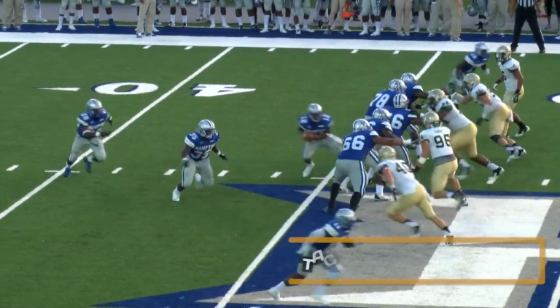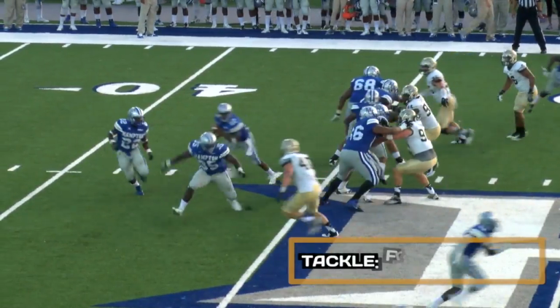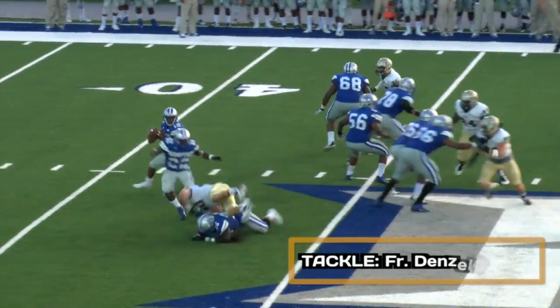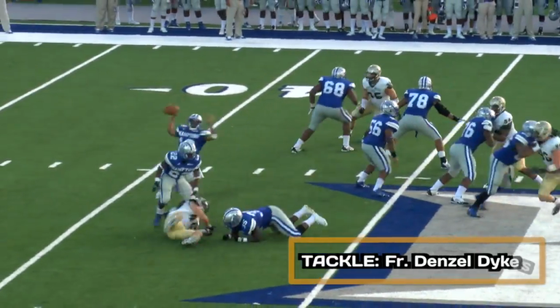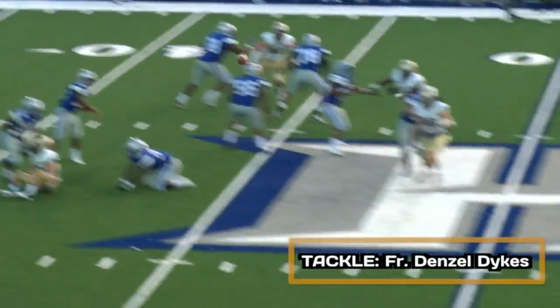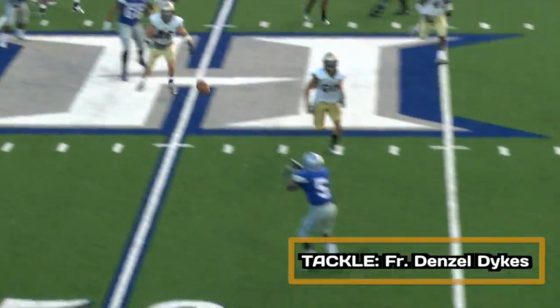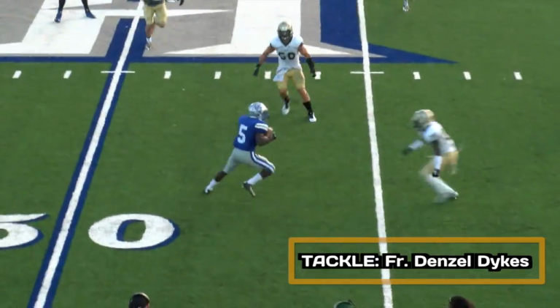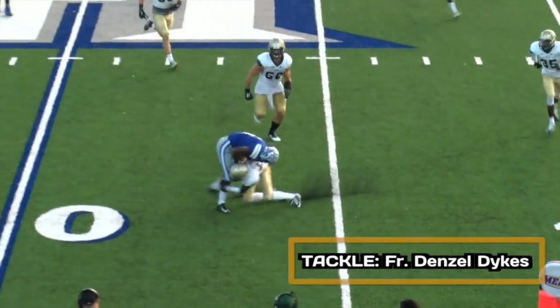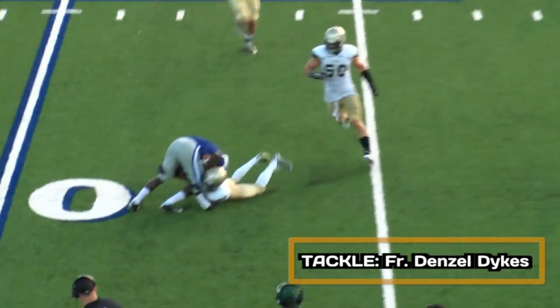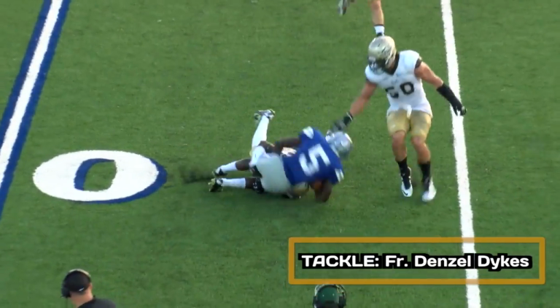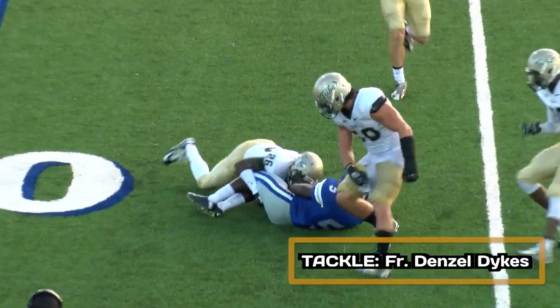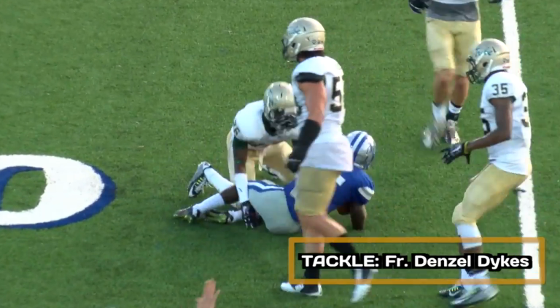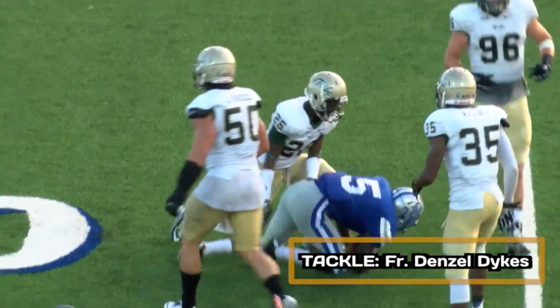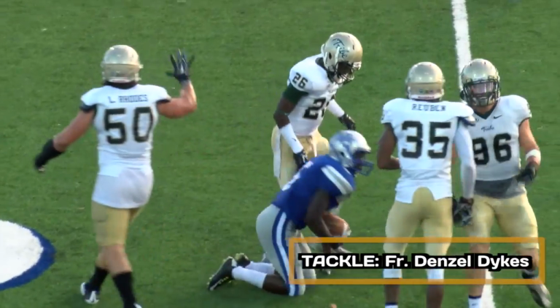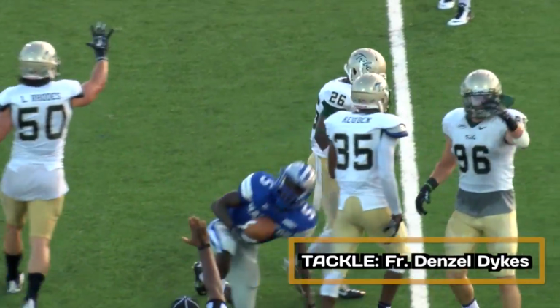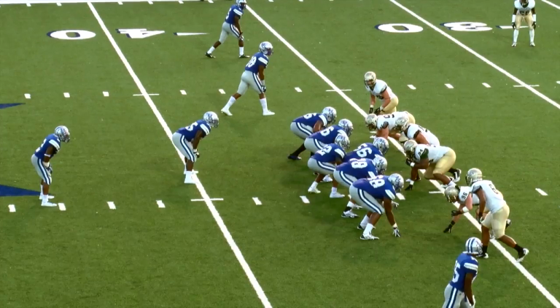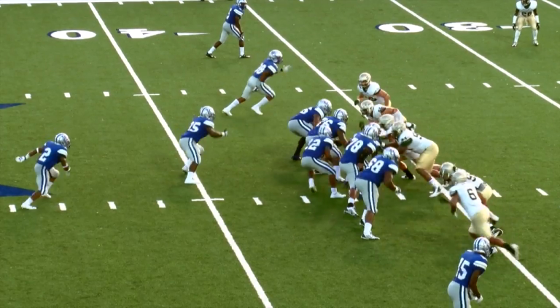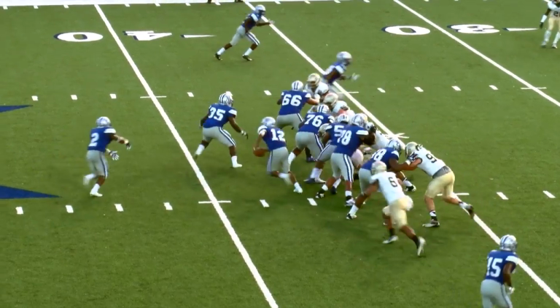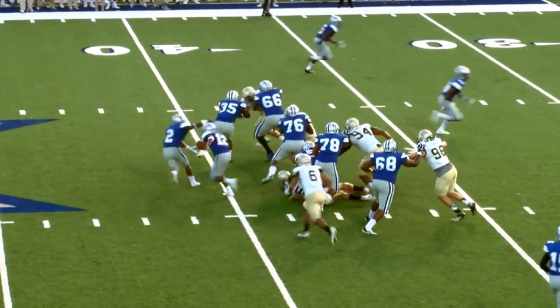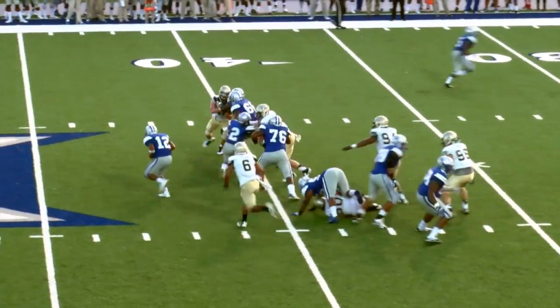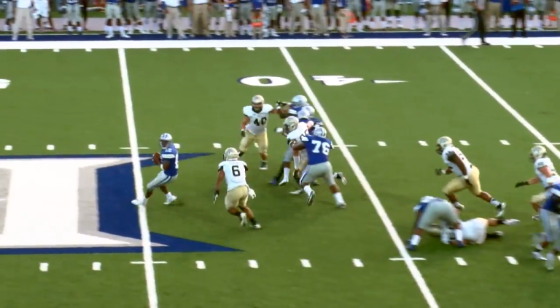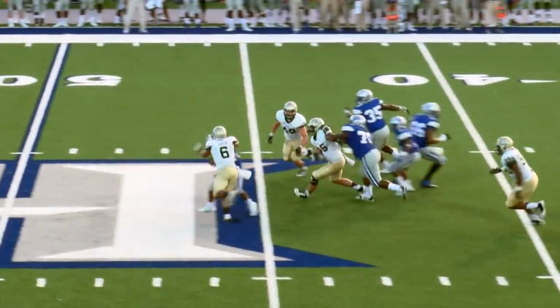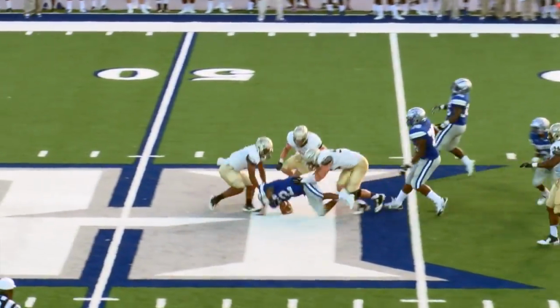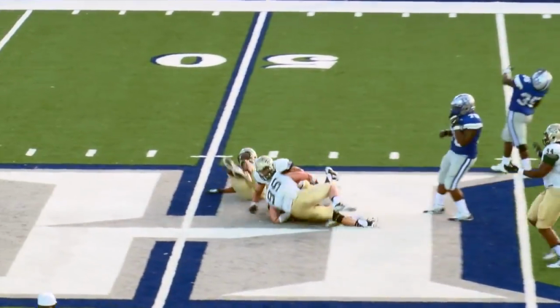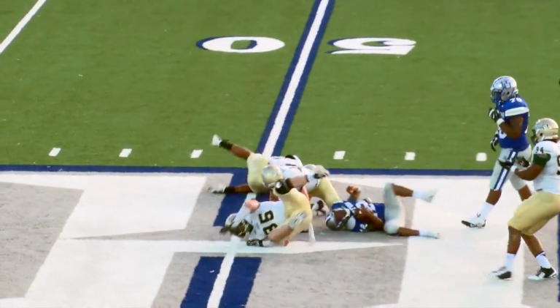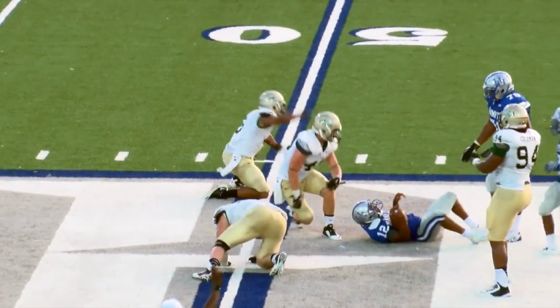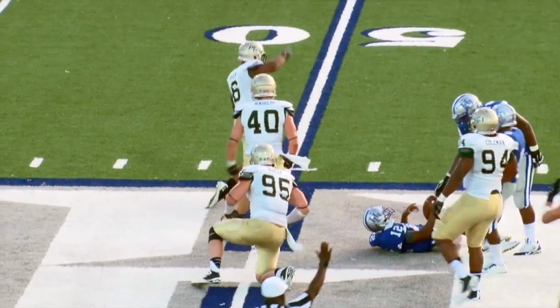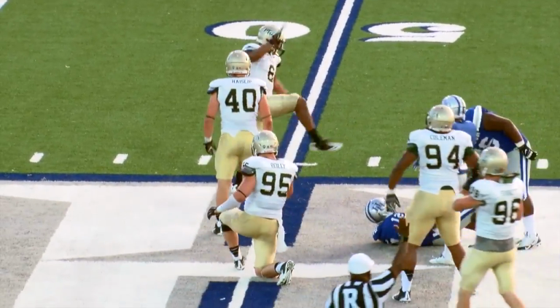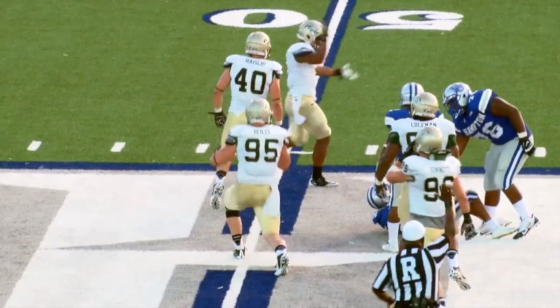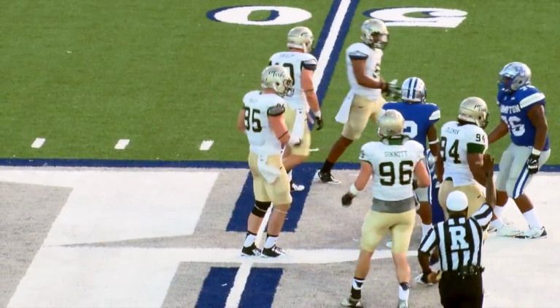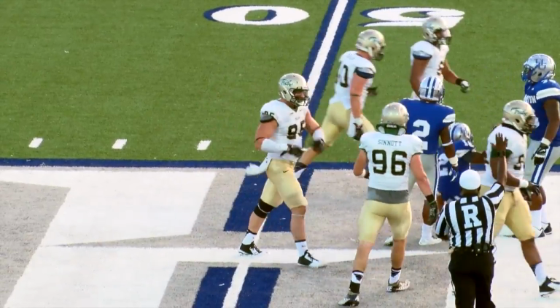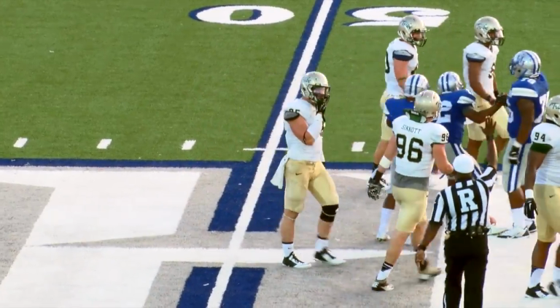Under center is Williamson. Quick snap, back to pass — flare out right side, complete, and a nice open-field tackle. Two men in the backfield, there's the snap, faked the handoff, and Eric Green waylands it back to the 48-yard line.